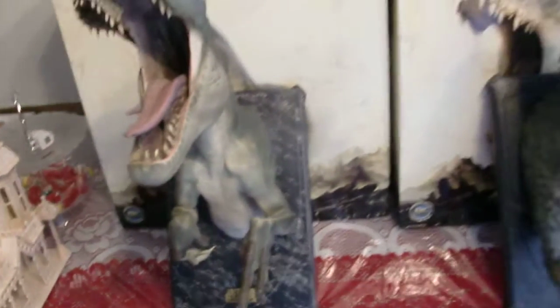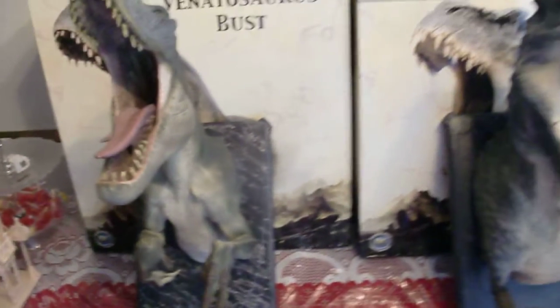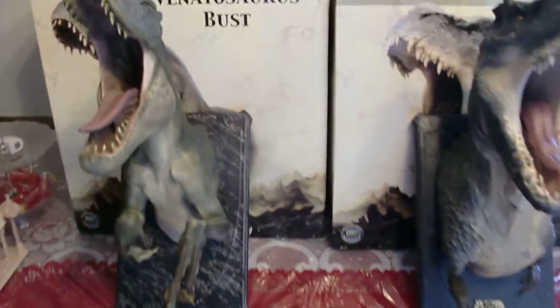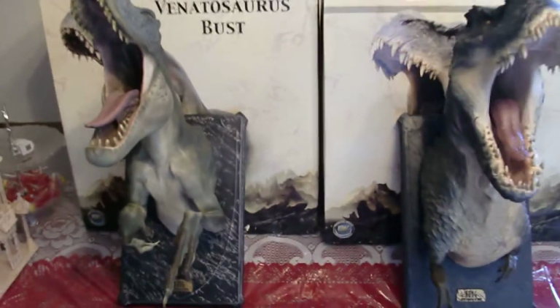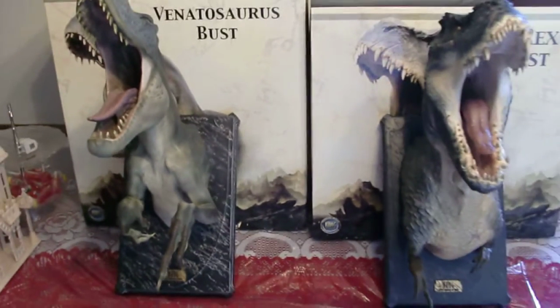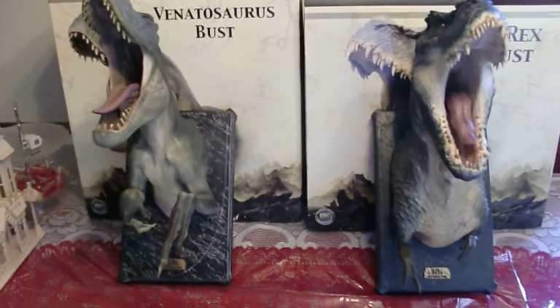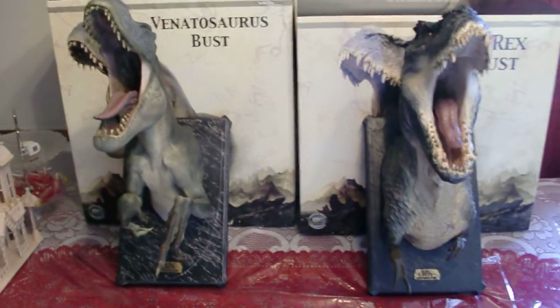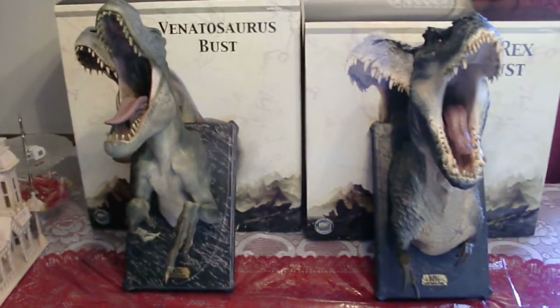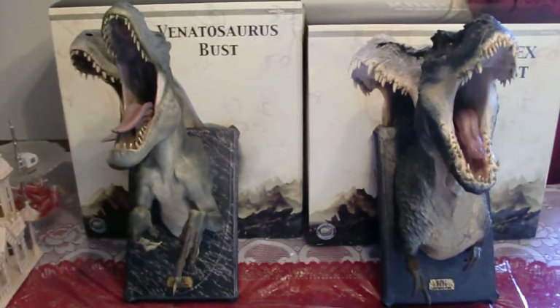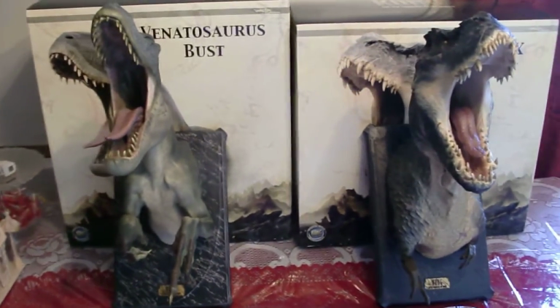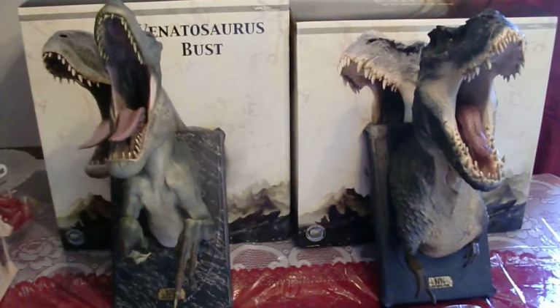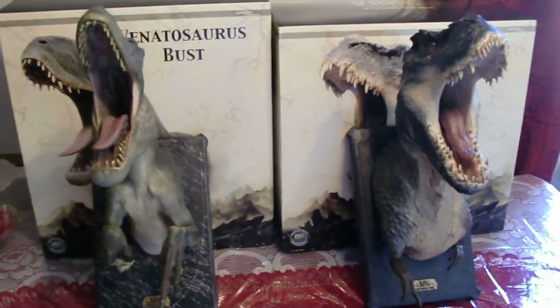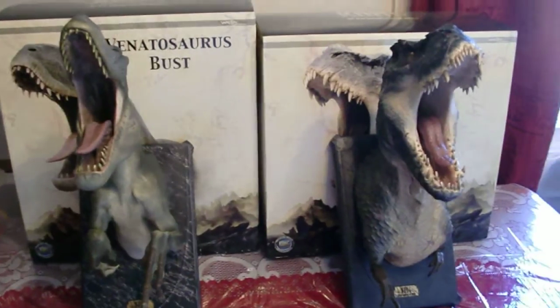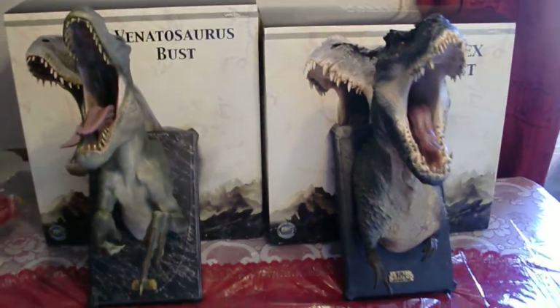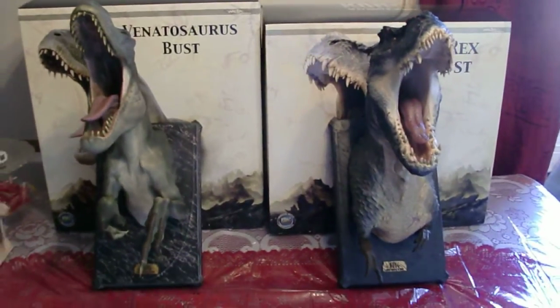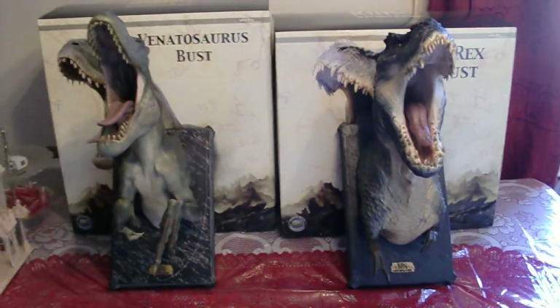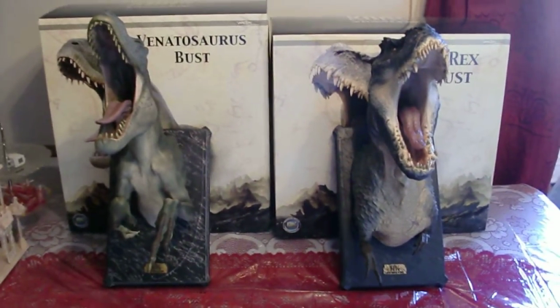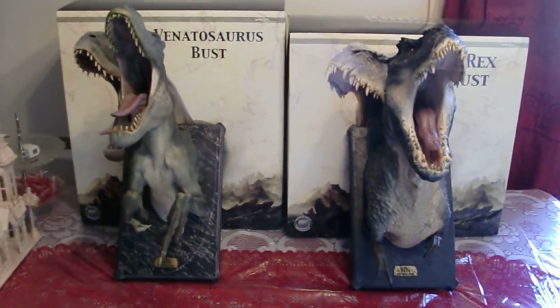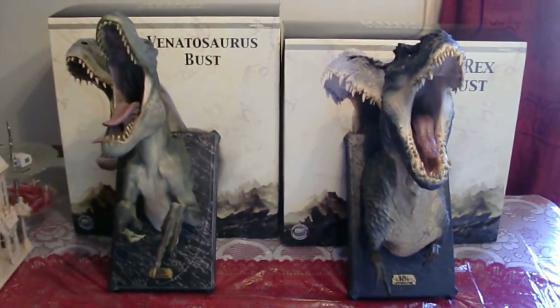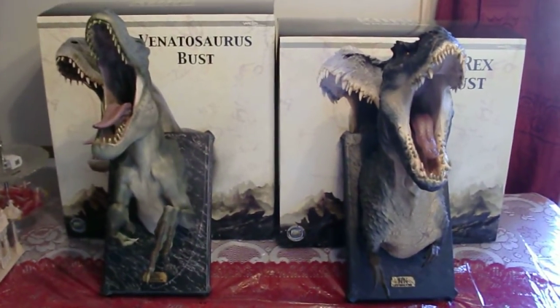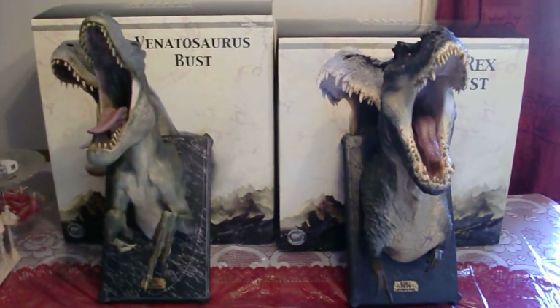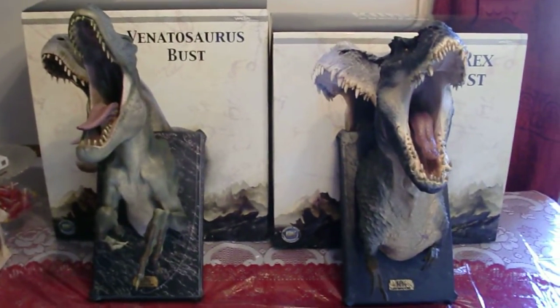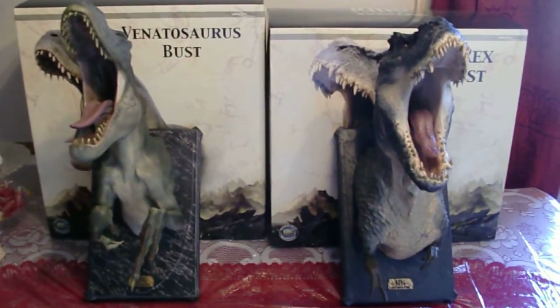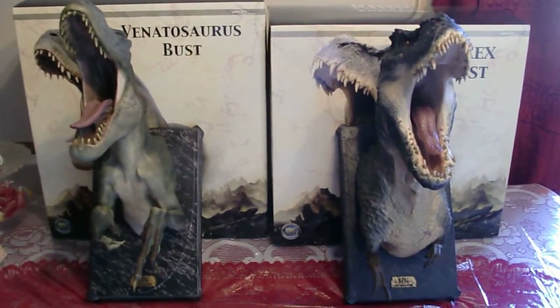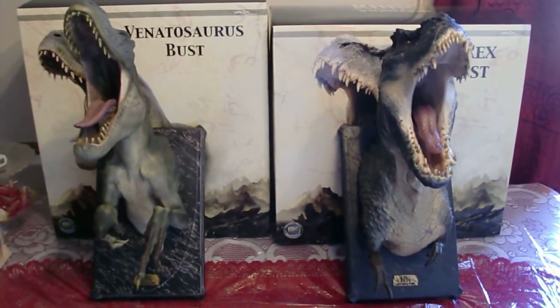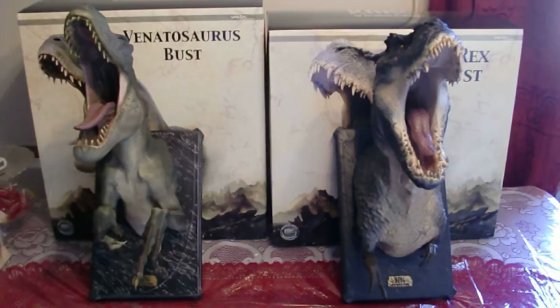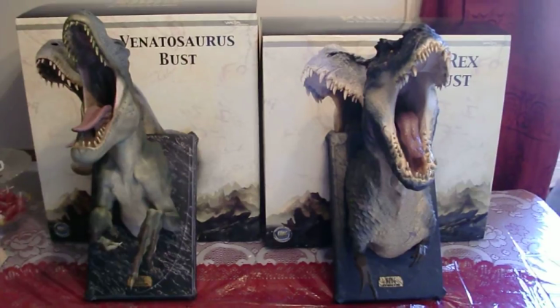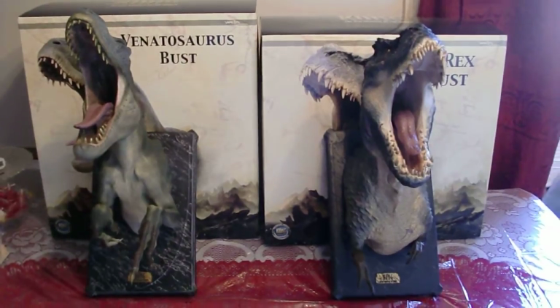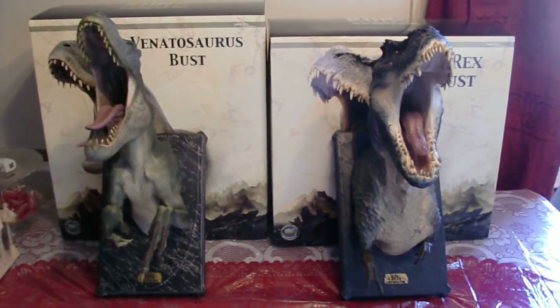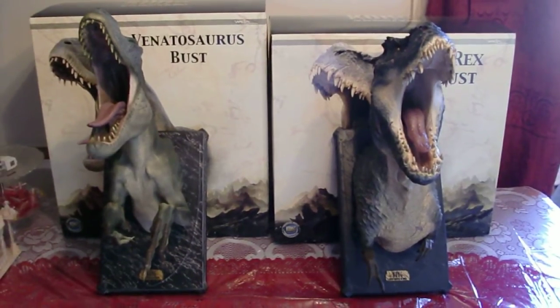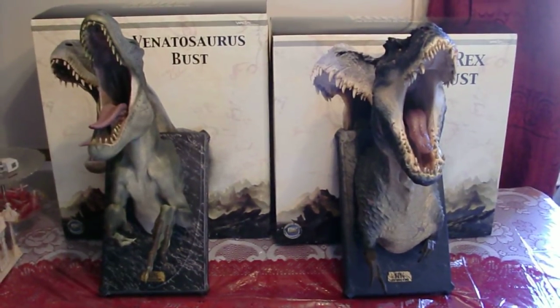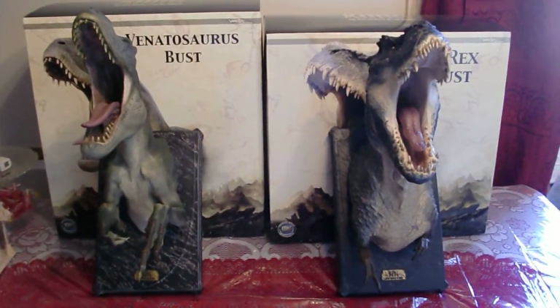Alright guys, well here you have it — the Venatosaurus bust and the V-Rex bust from Weta Collectibles. HorrorFreakNY, take care, thanks for looking, peace.